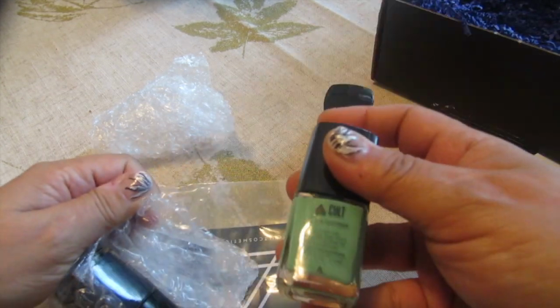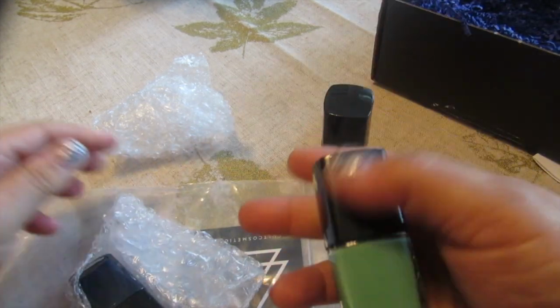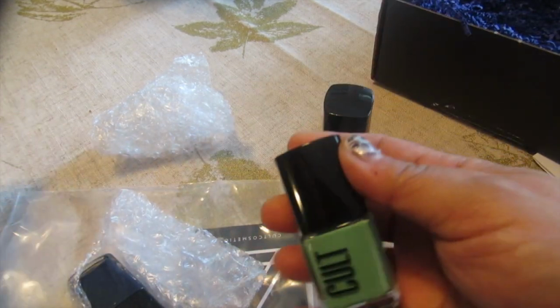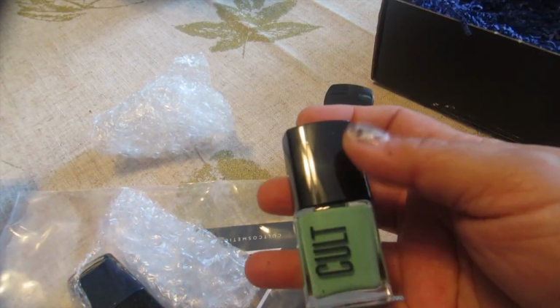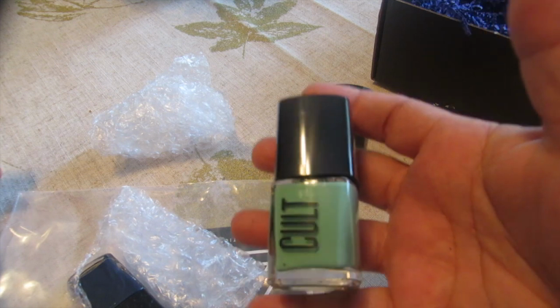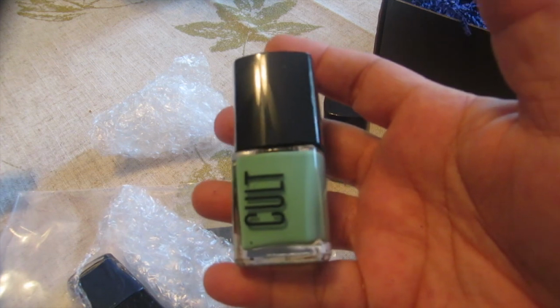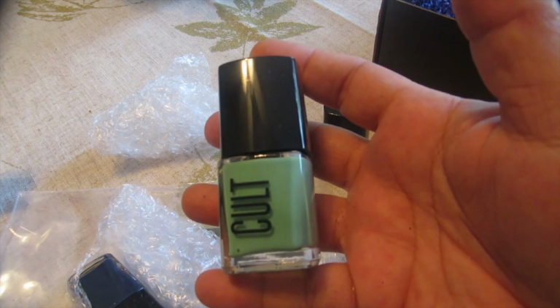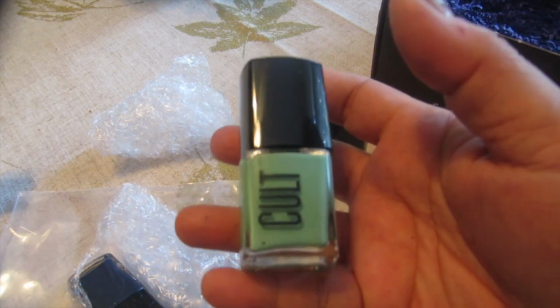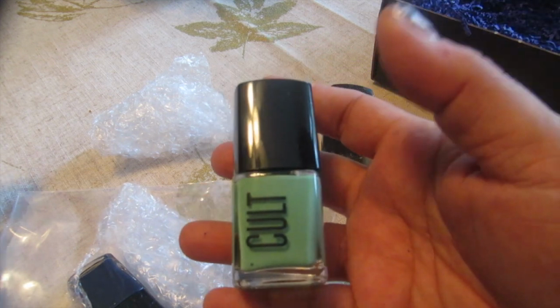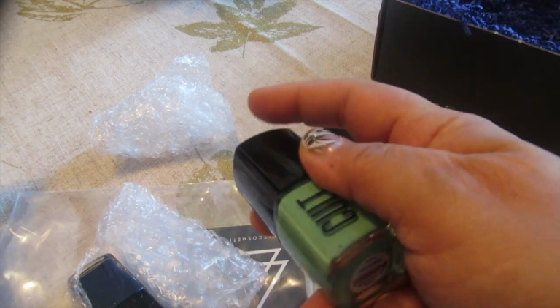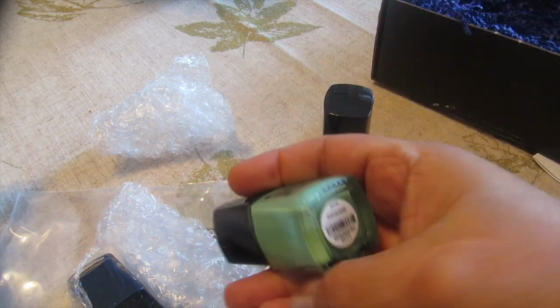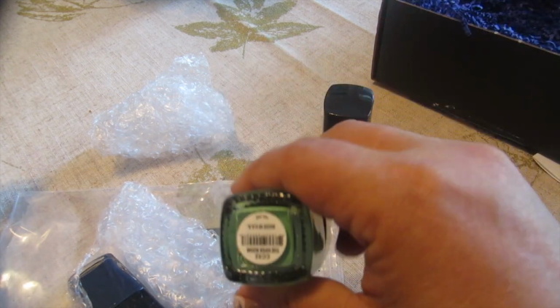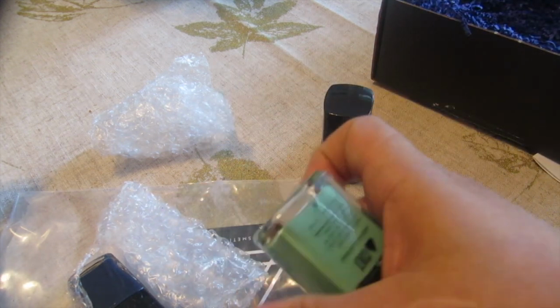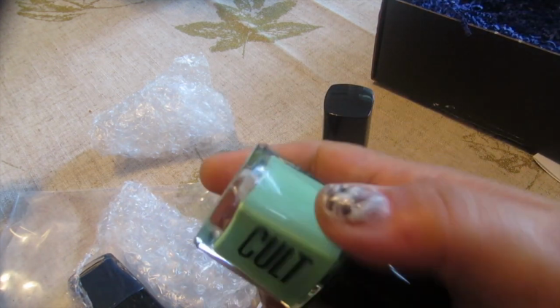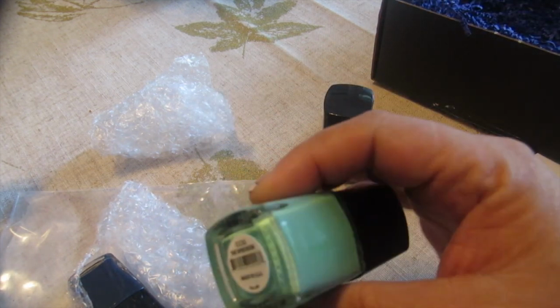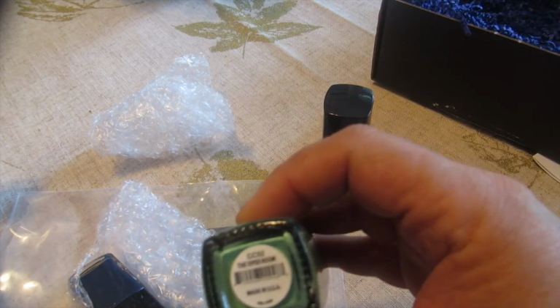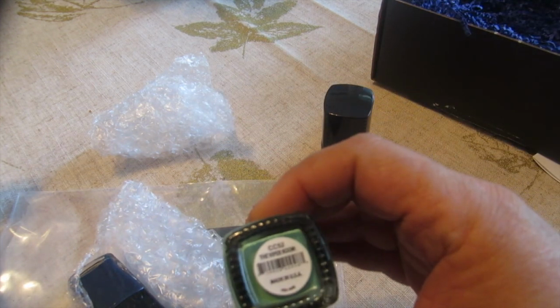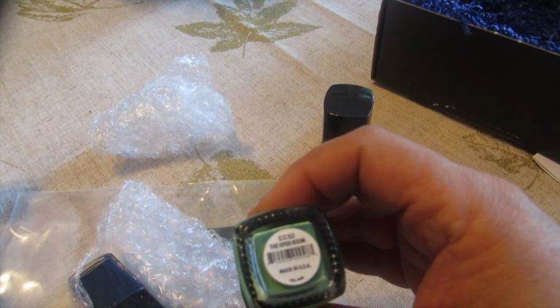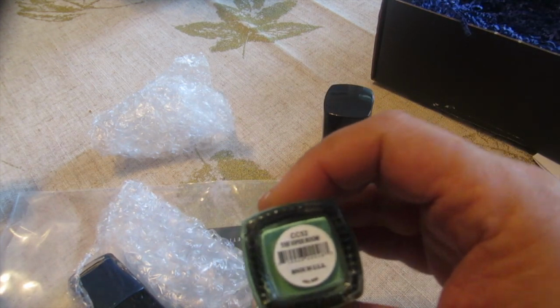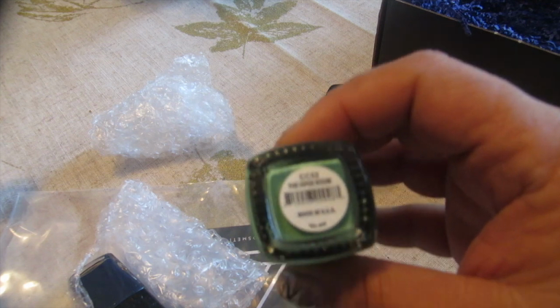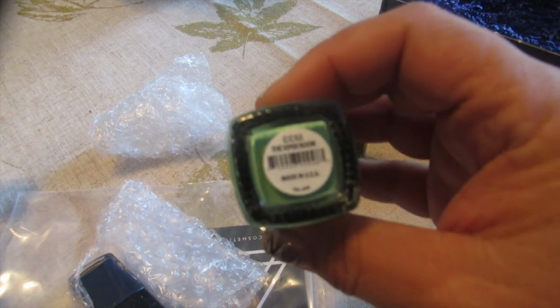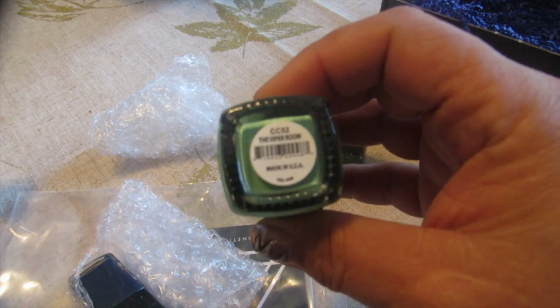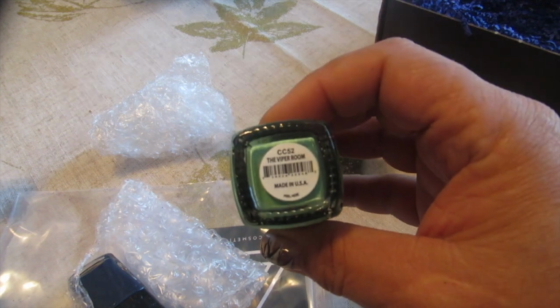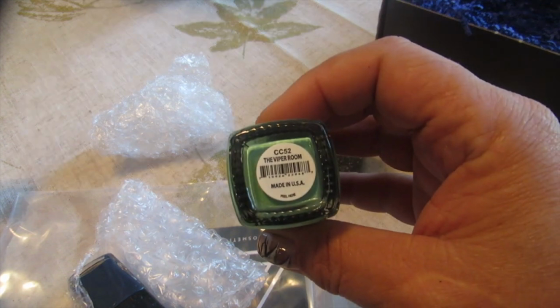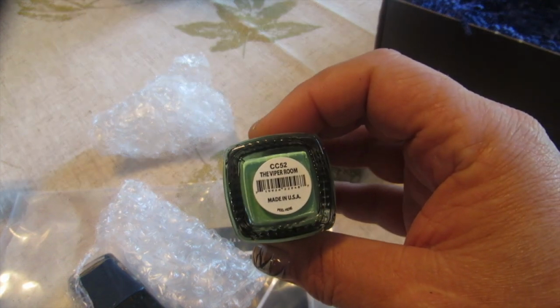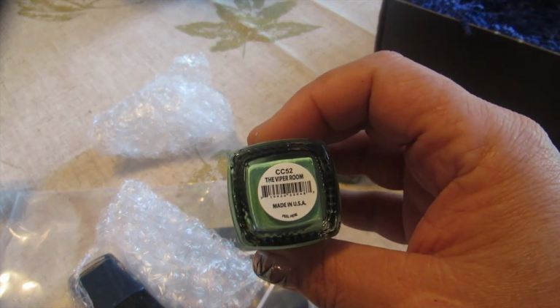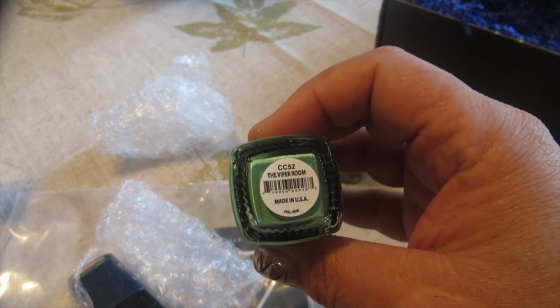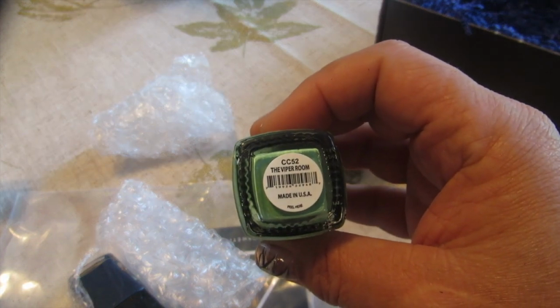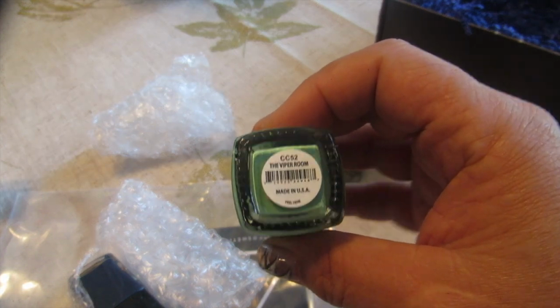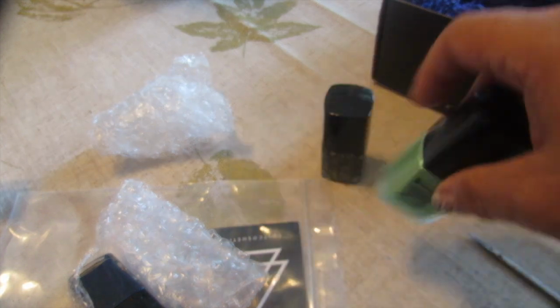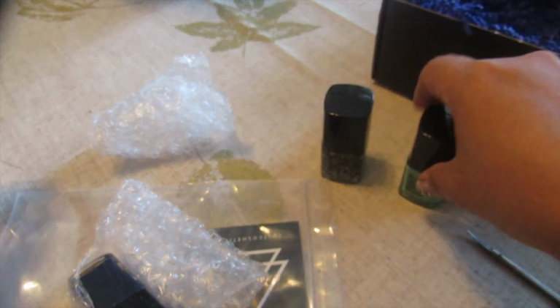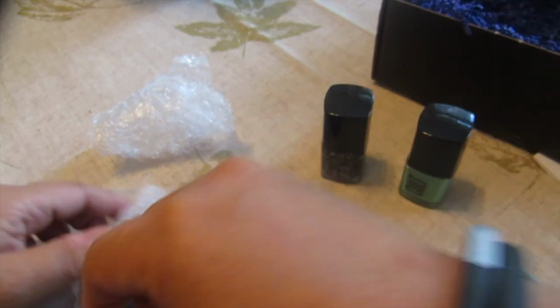This green is absolutely beautiful — it is a really nice color, haven't seen it before. It's called the Viper Room. A fun color for Halloween.